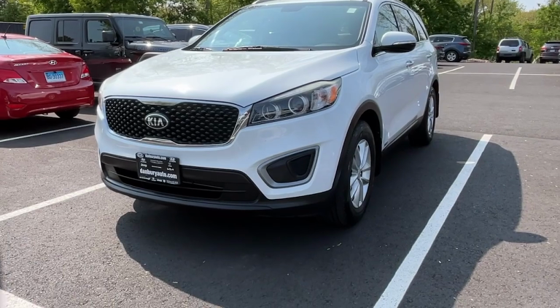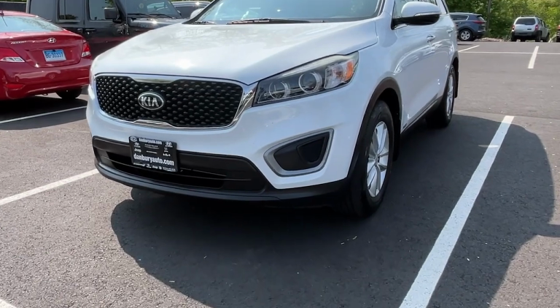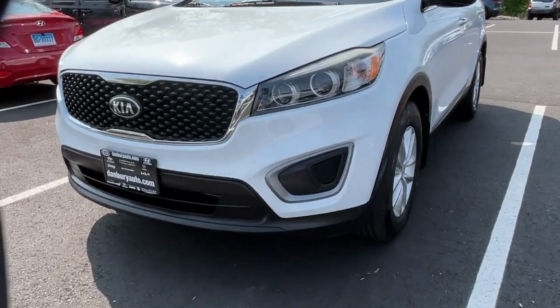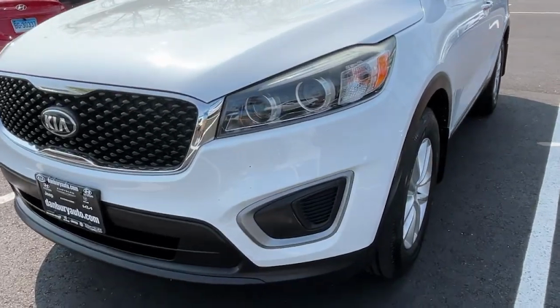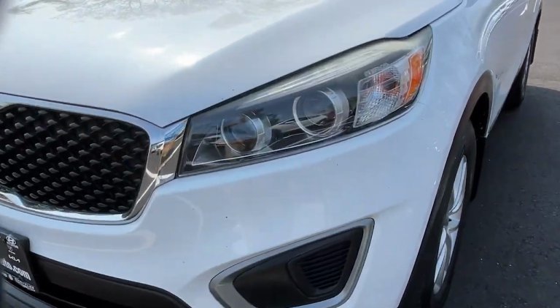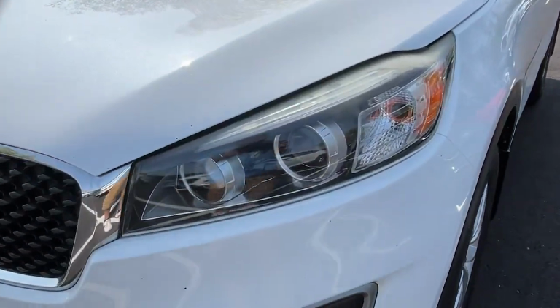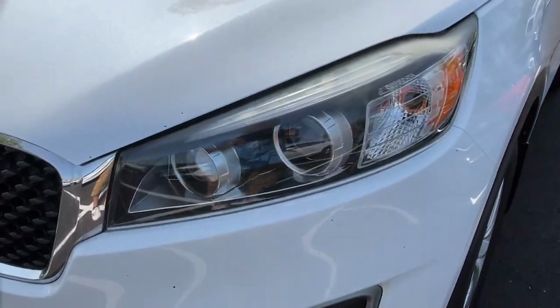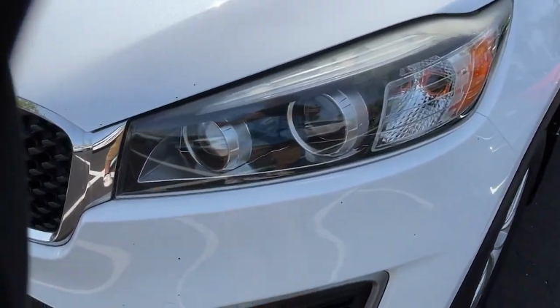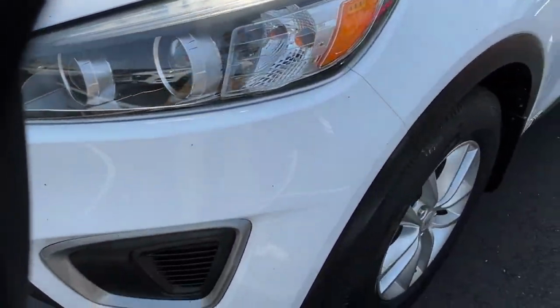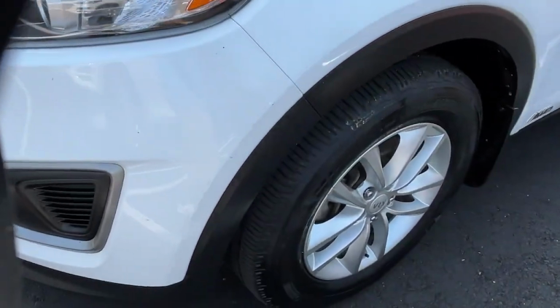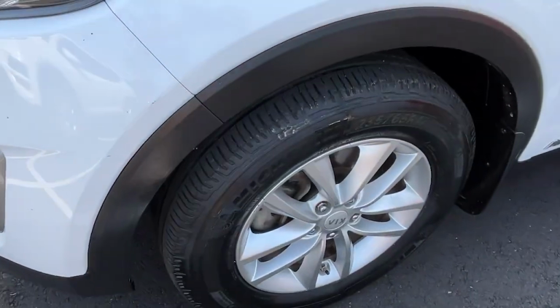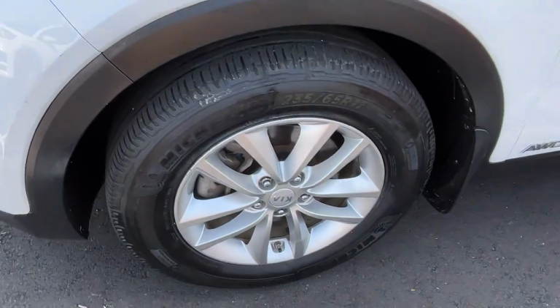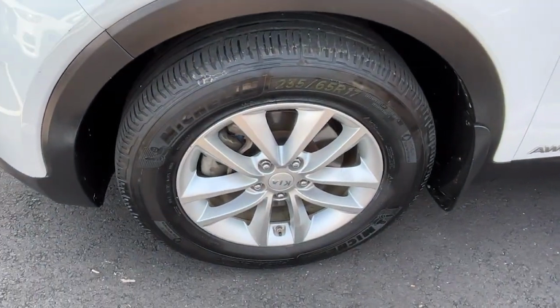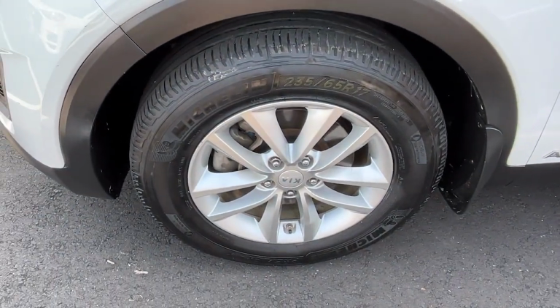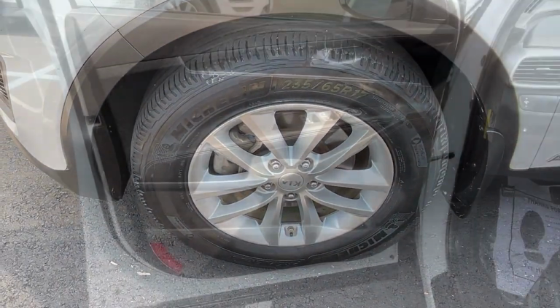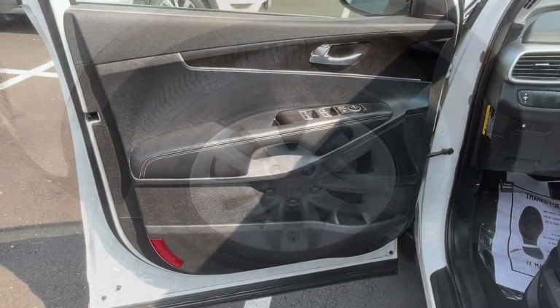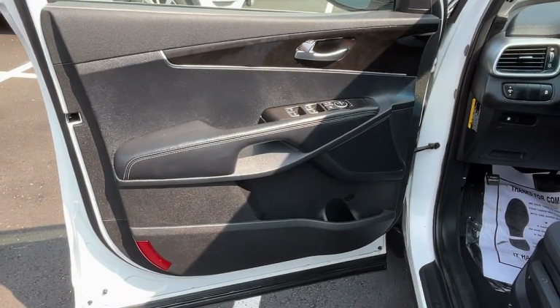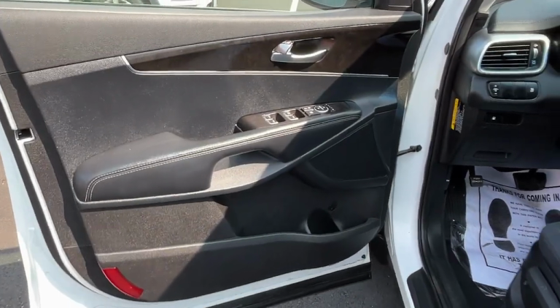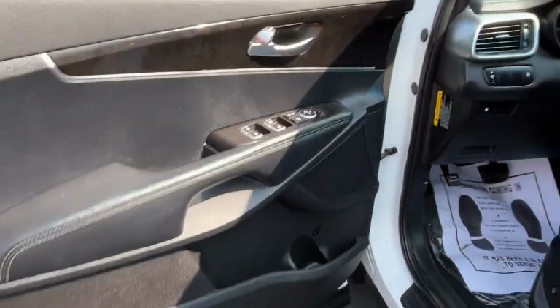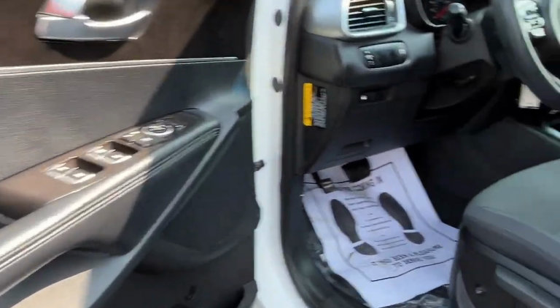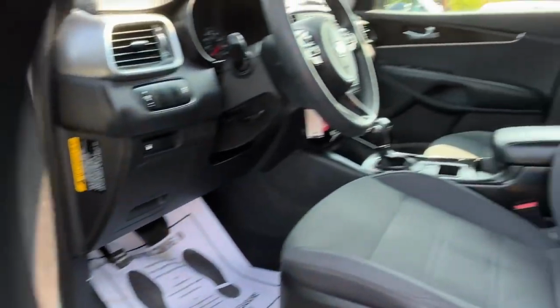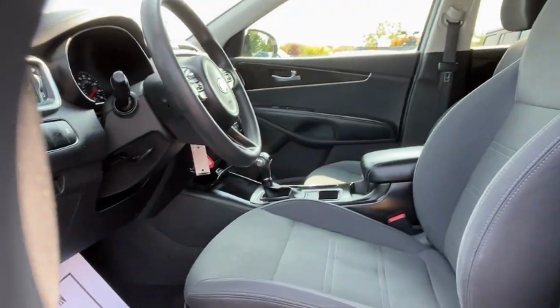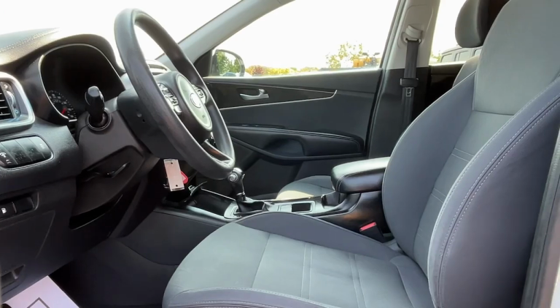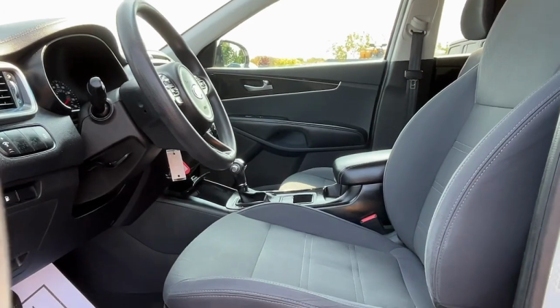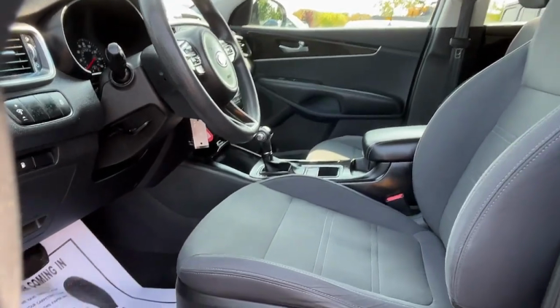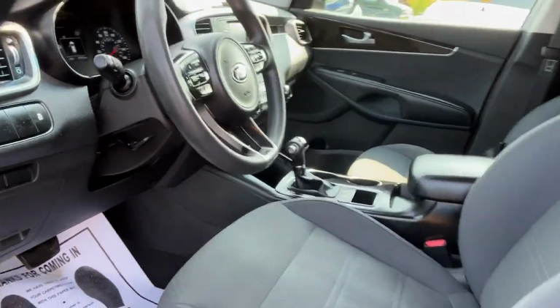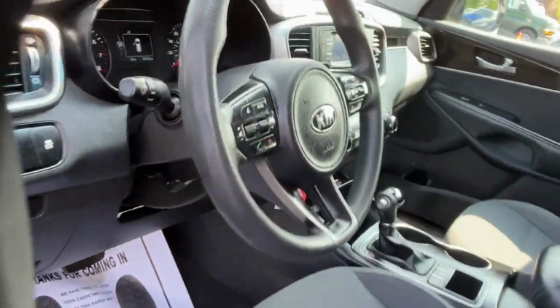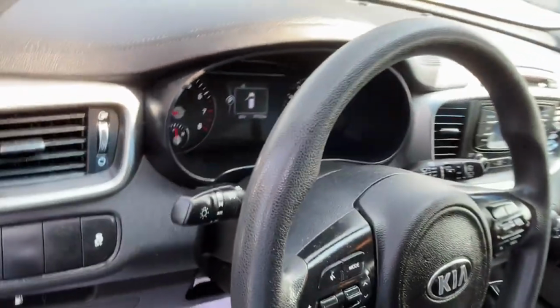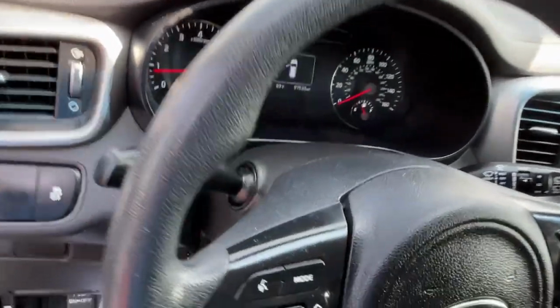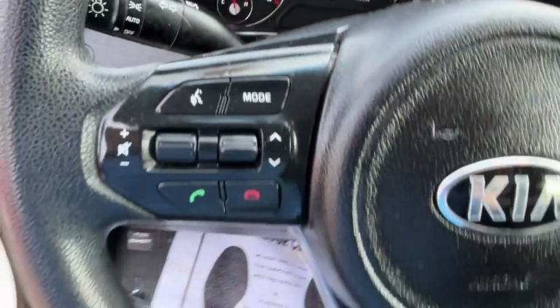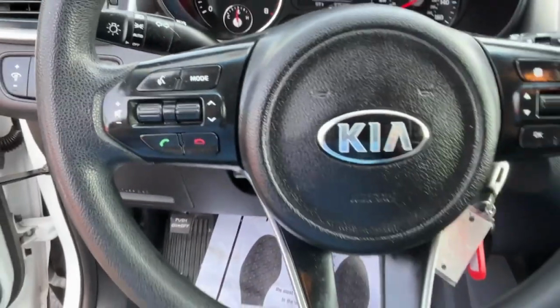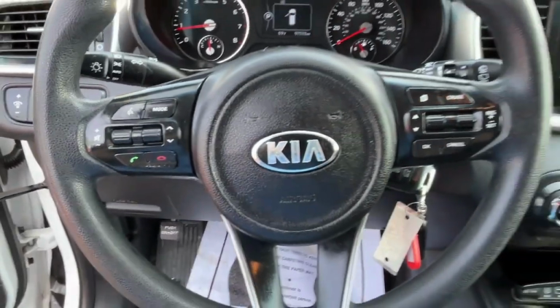All-wheel drive, keyless entry, four-cylinder engine, backup camera, satellite radio, iPod, MP3 input, heated mirrors, wood grain interior trim, electronic stability control, aluminum wheels.